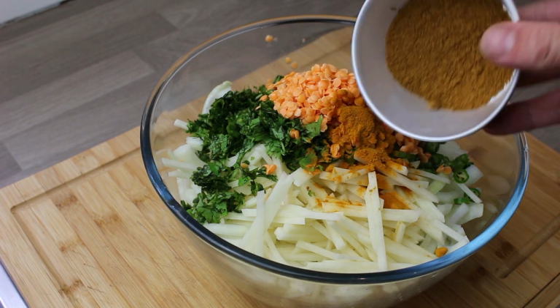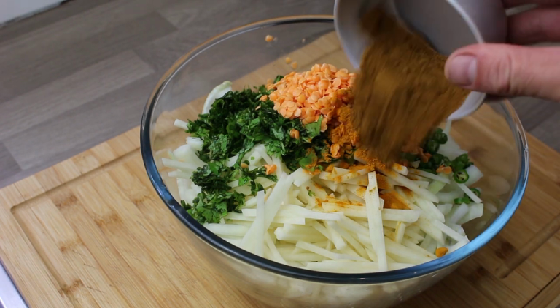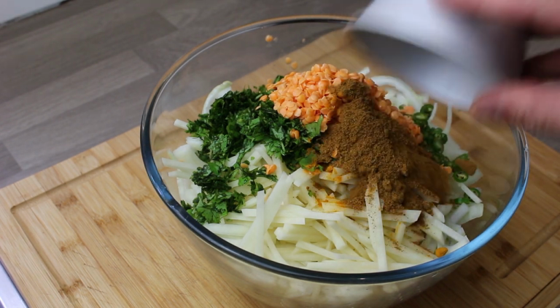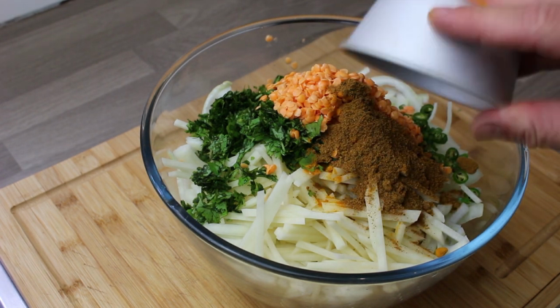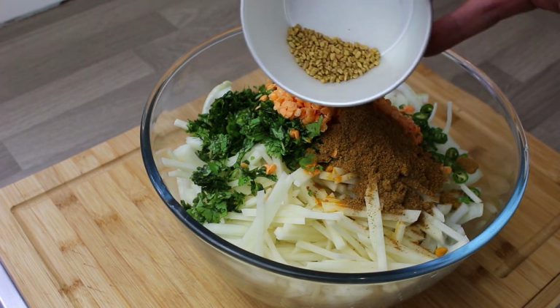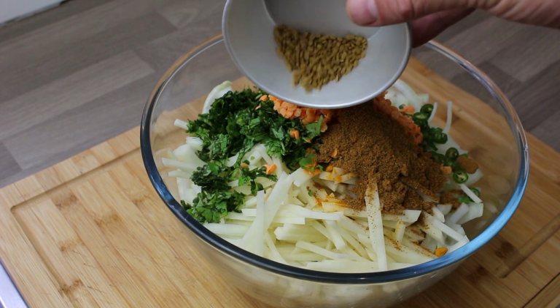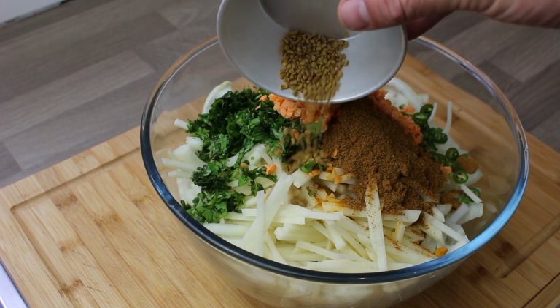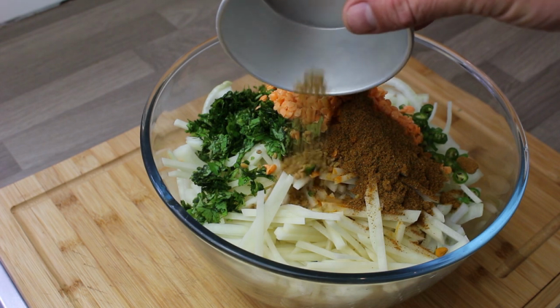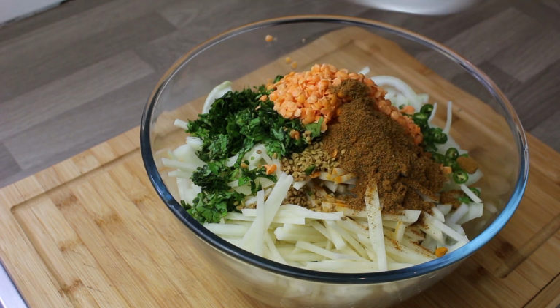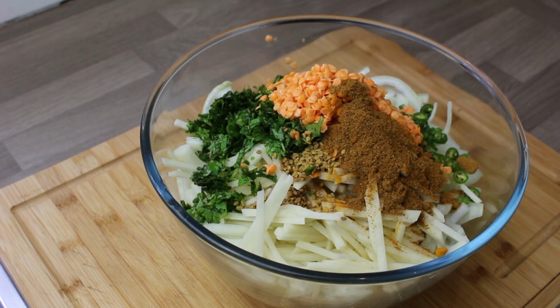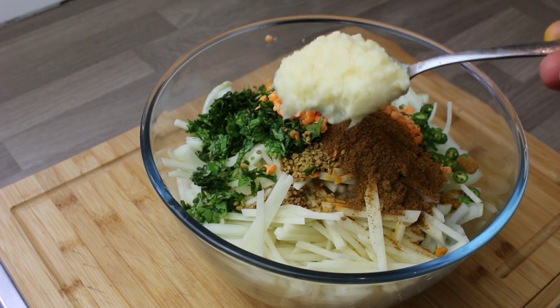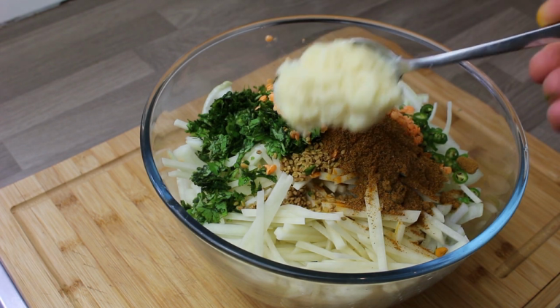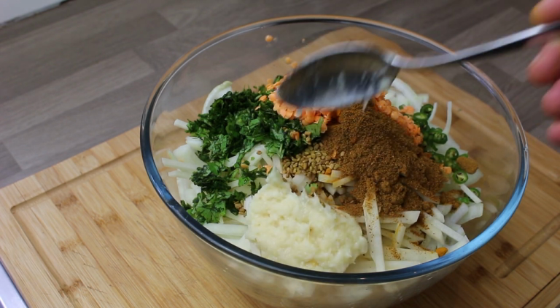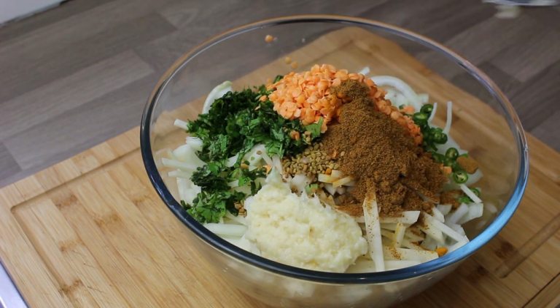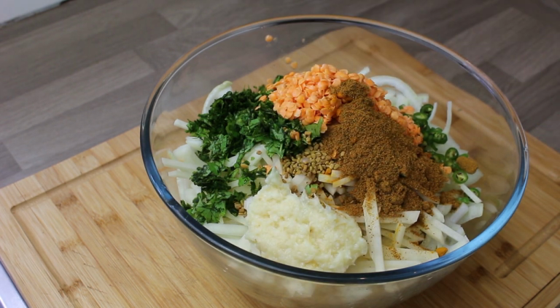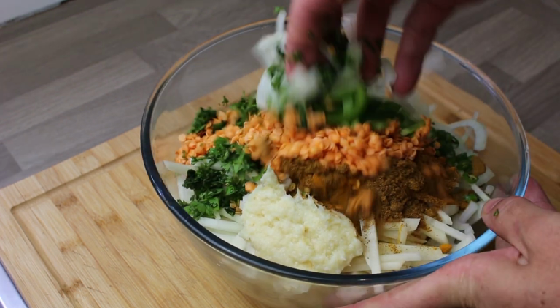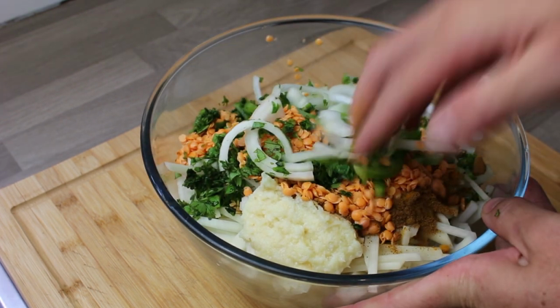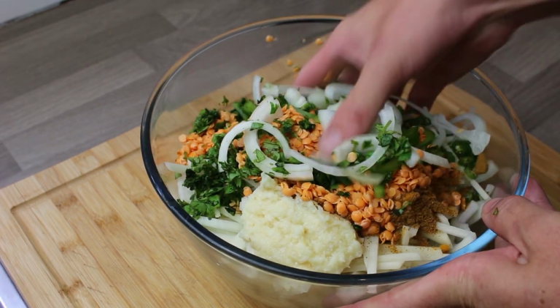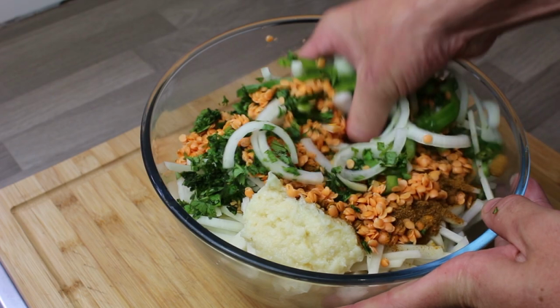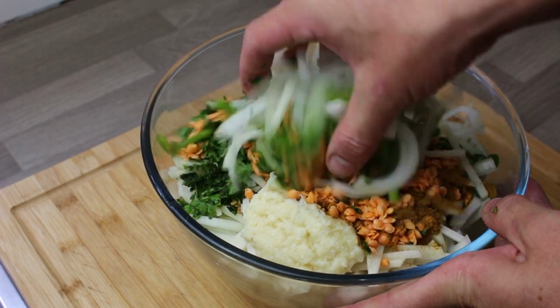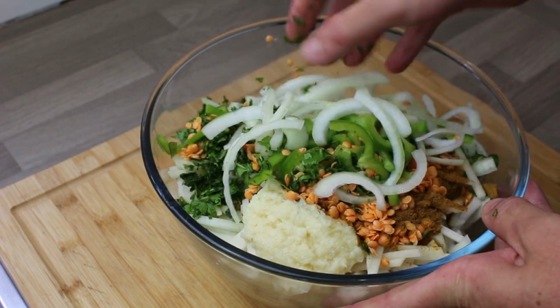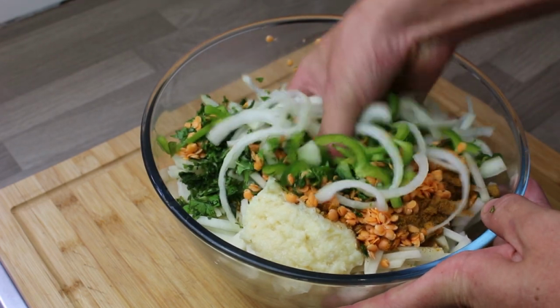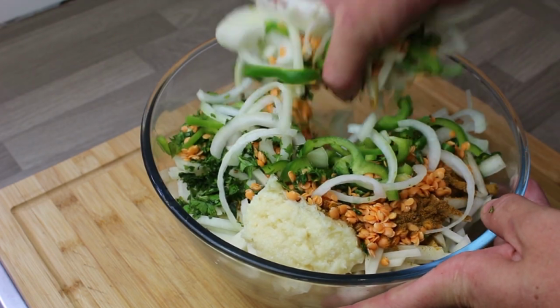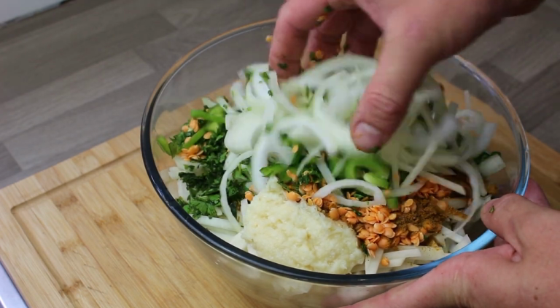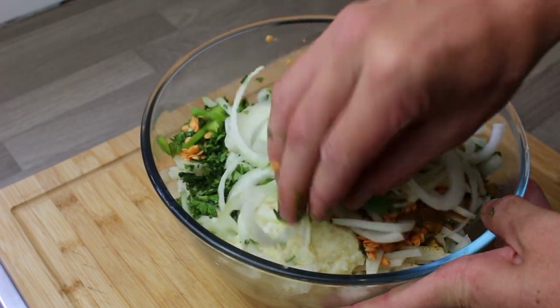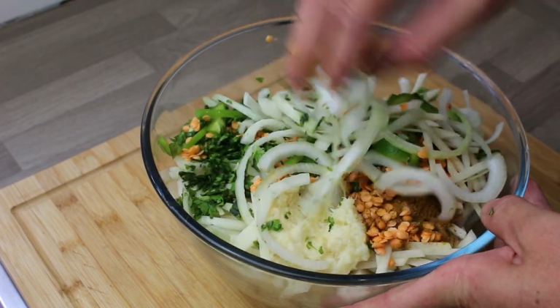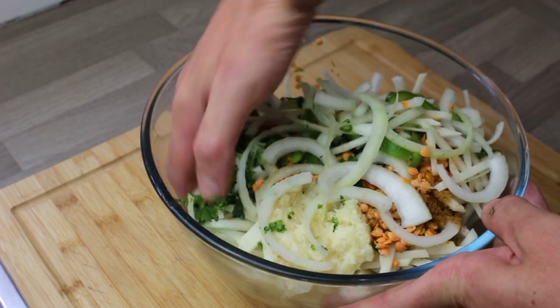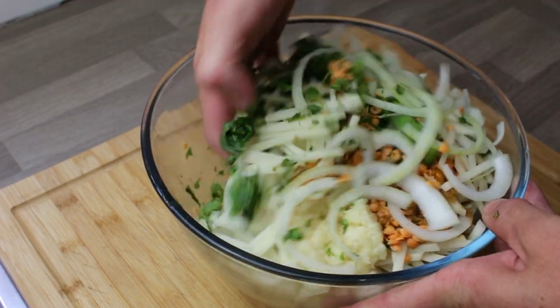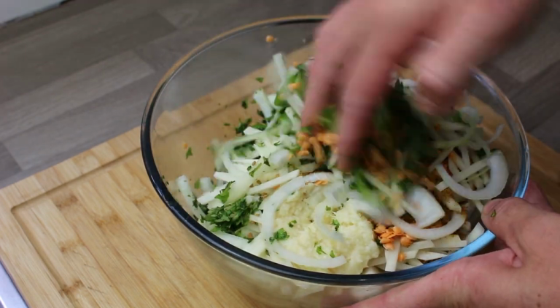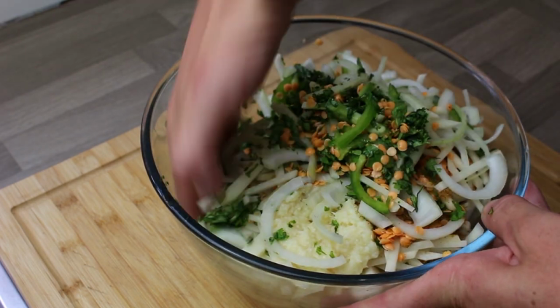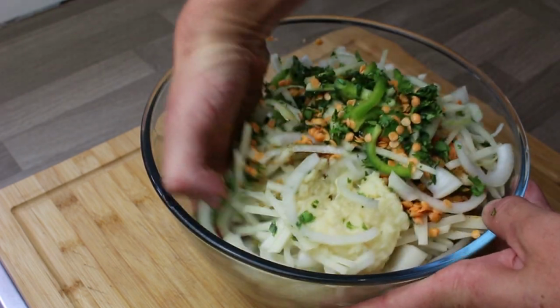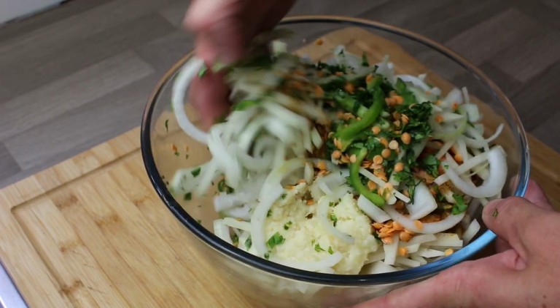Some turmeric powder, some curry powder, and some fenugreek seeds. And that is a large tablespoon of garlic and ginger paste — mixed garlic and ginger paste. Once again all the quantities will be in the description below.